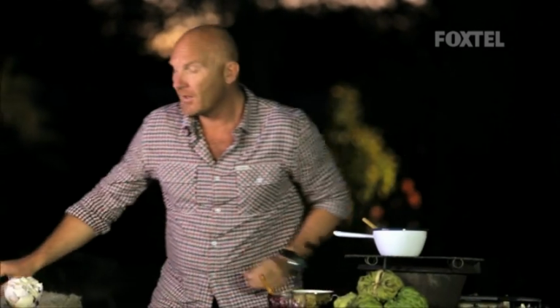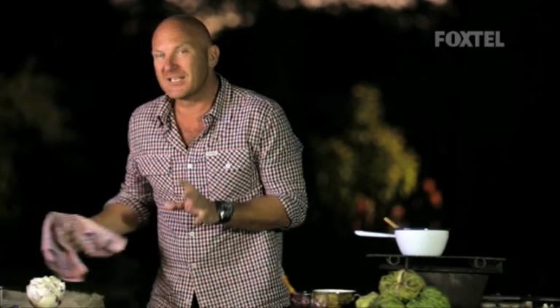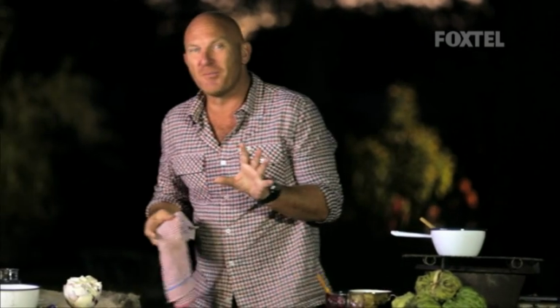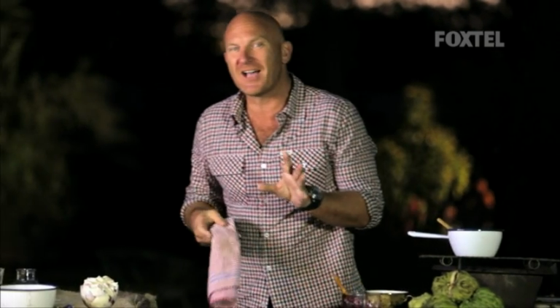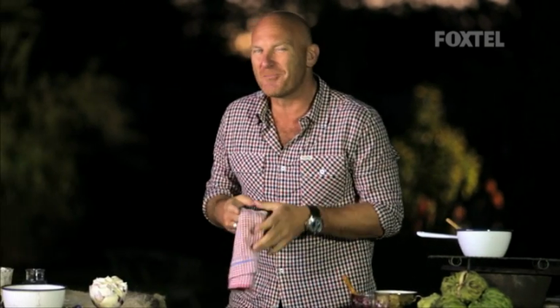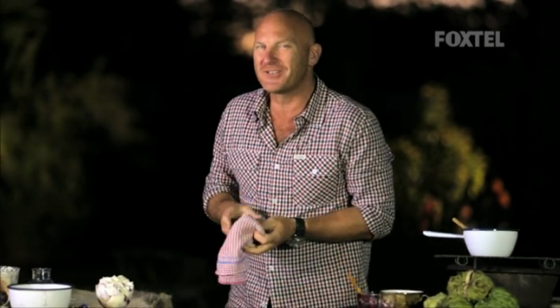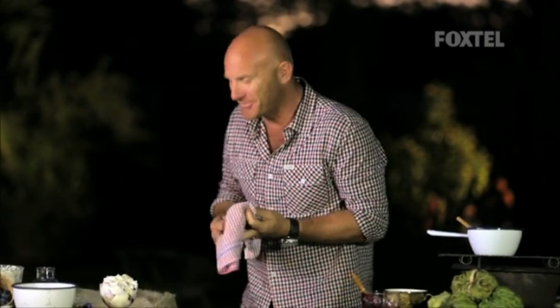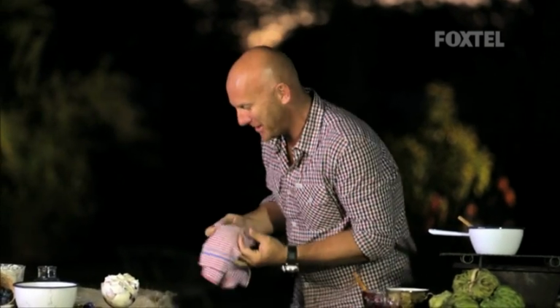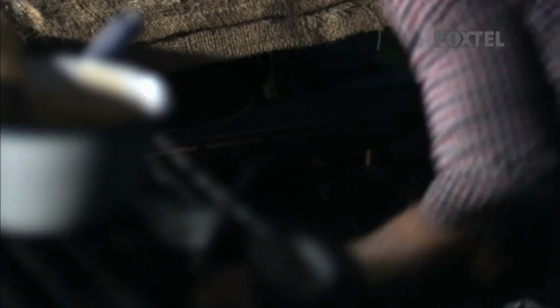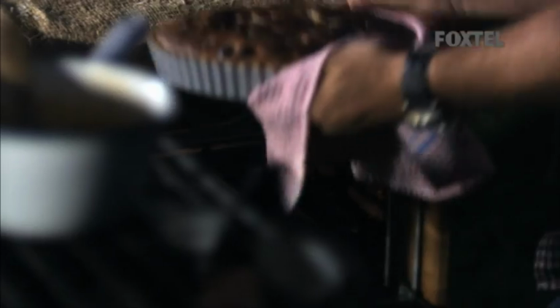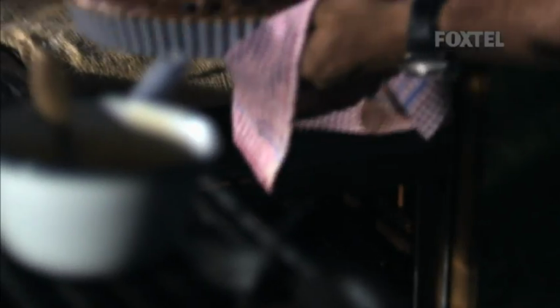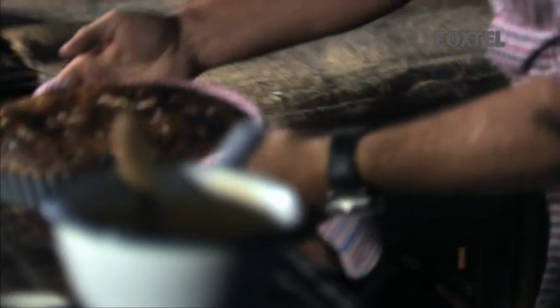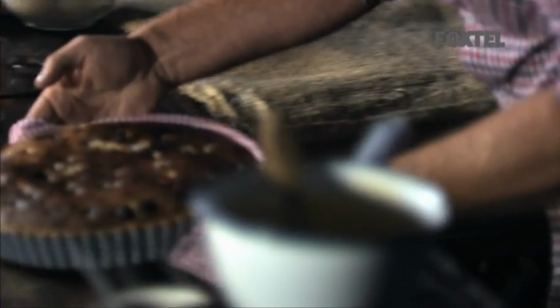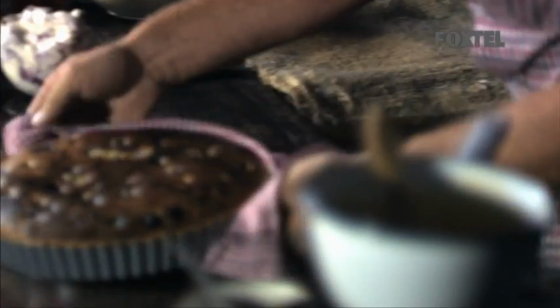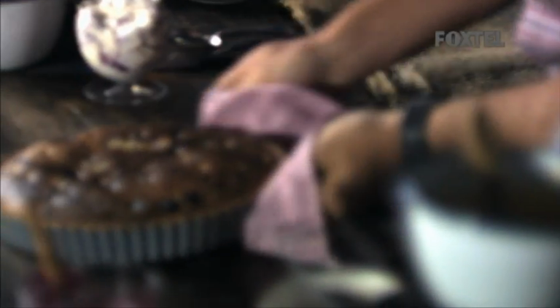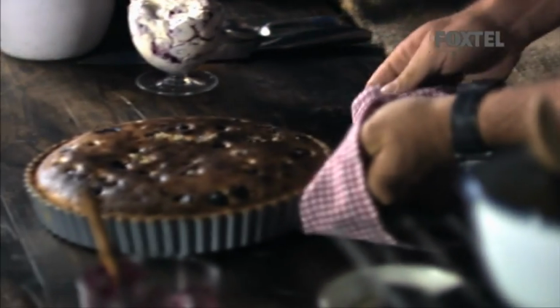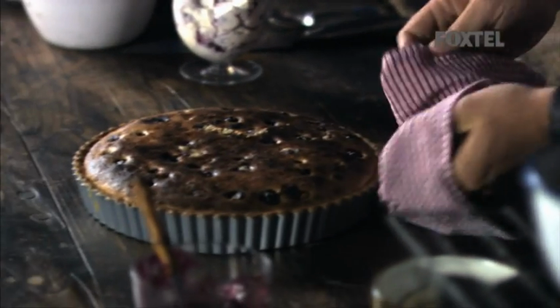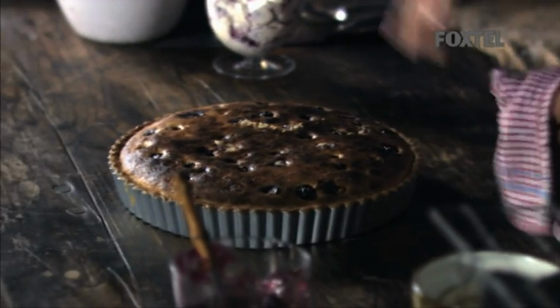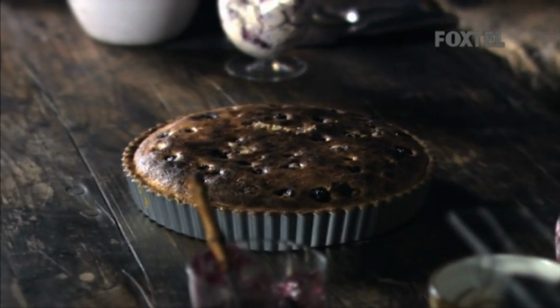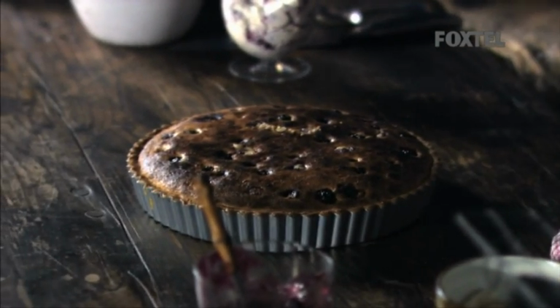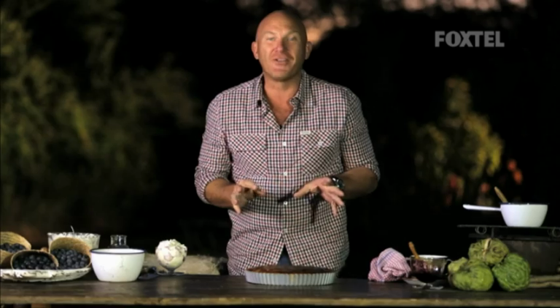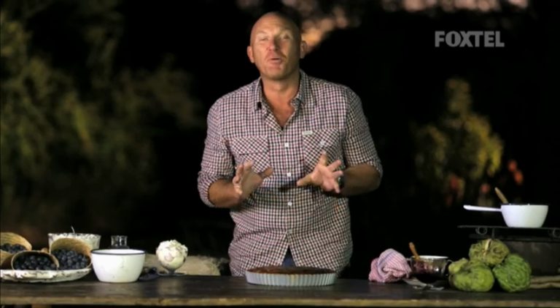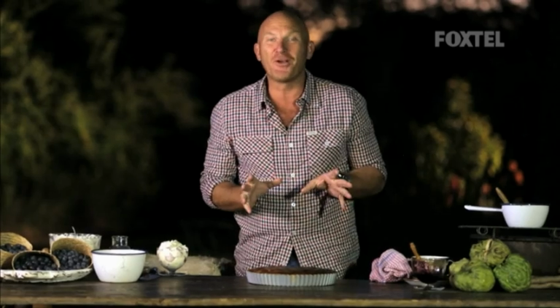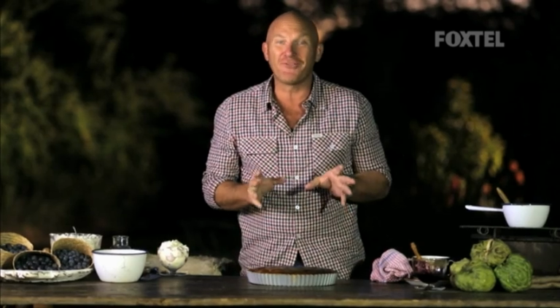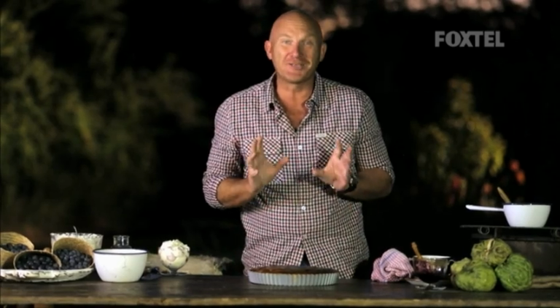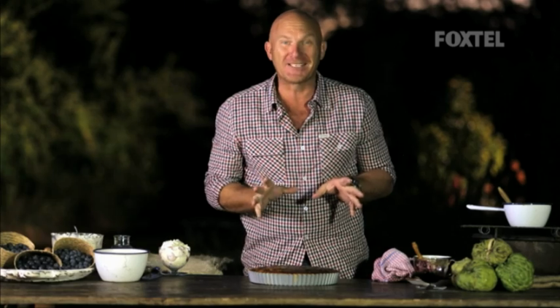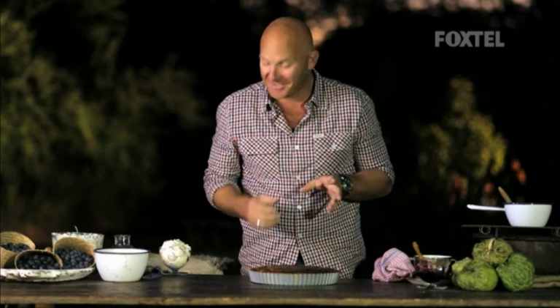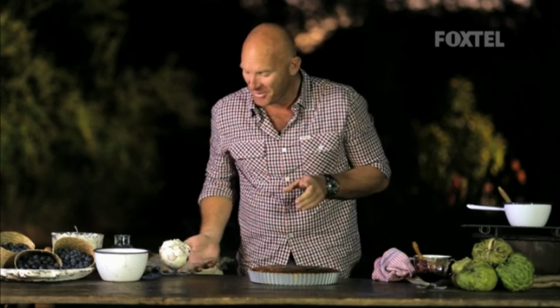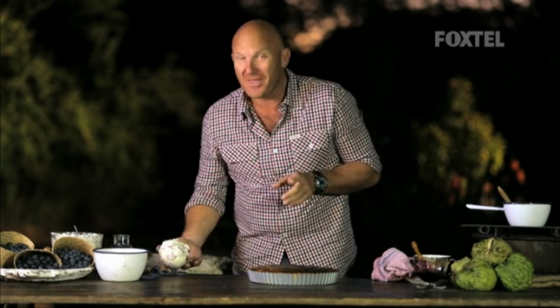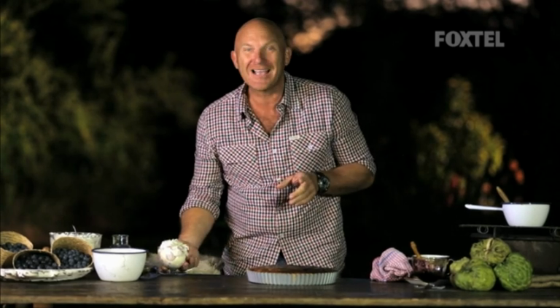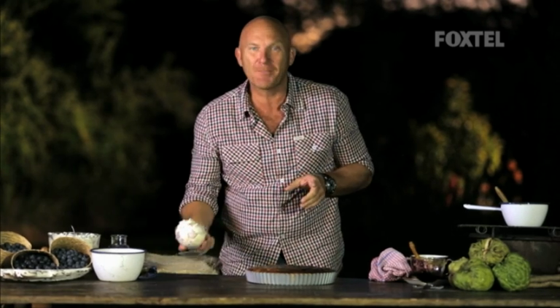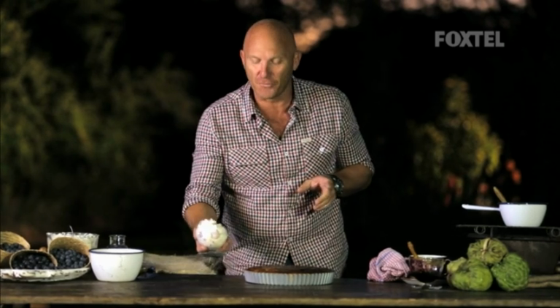I can smell my tart — I'm pretty sure it's ready. And there you have it: our blueberry and frangipane tart with our custard apple fool.